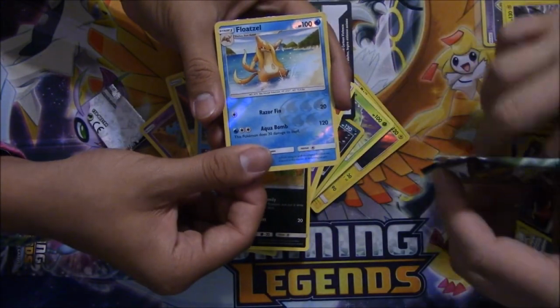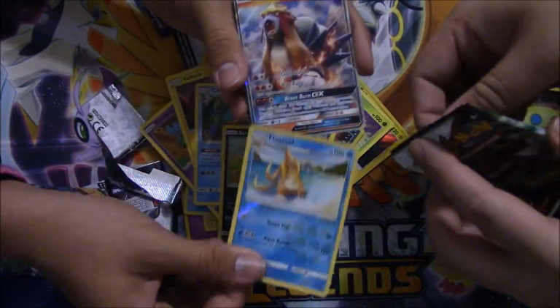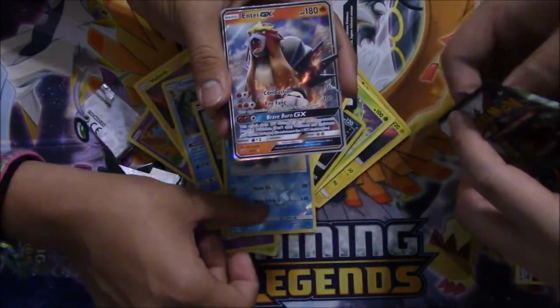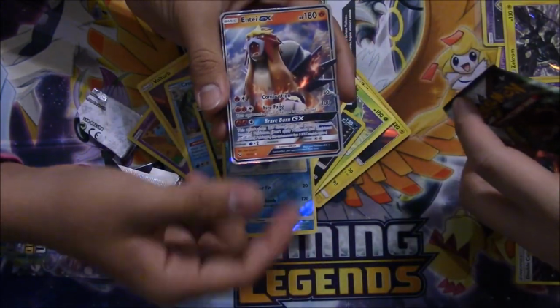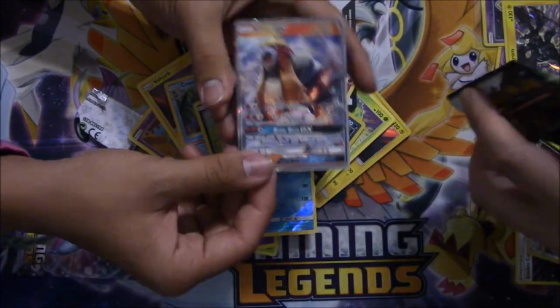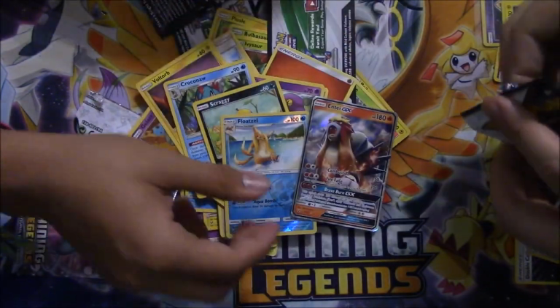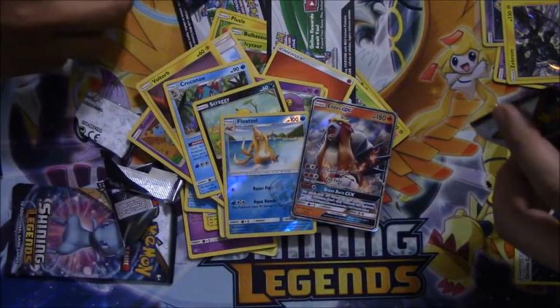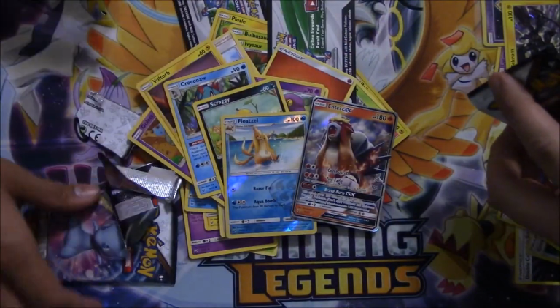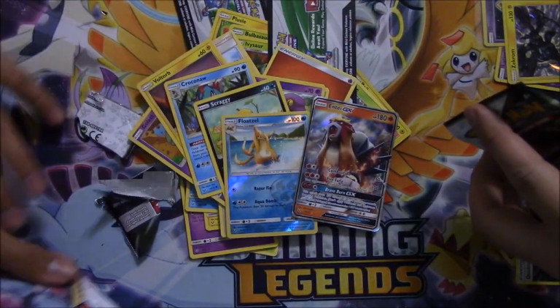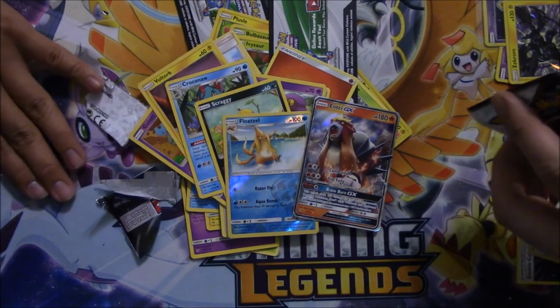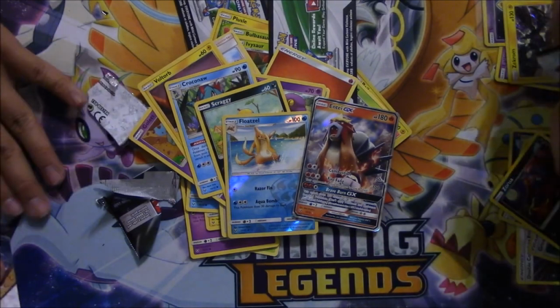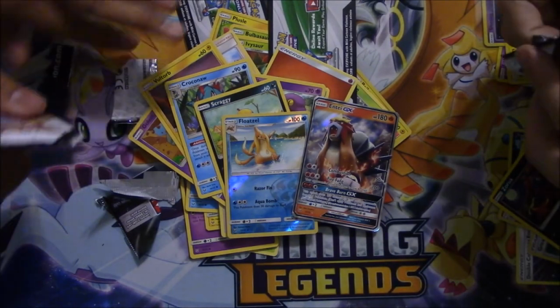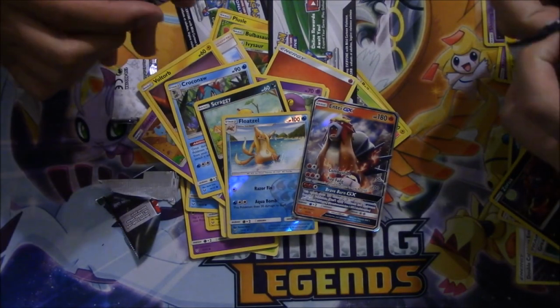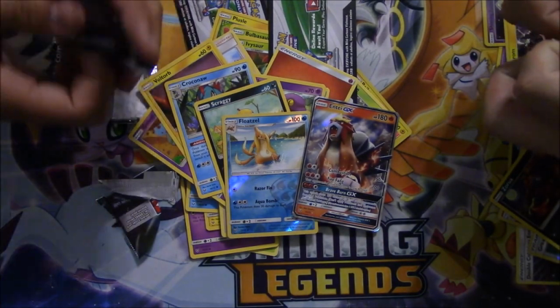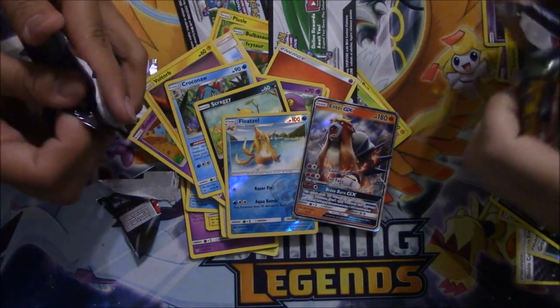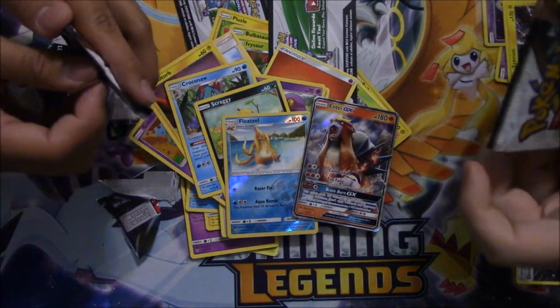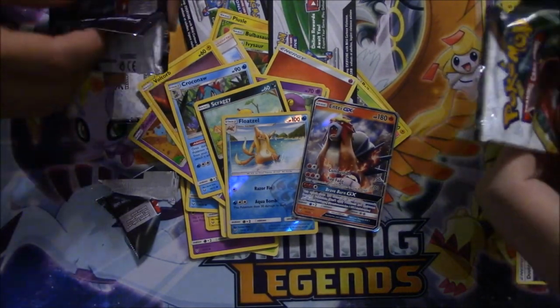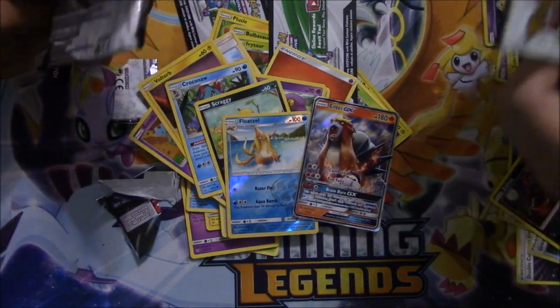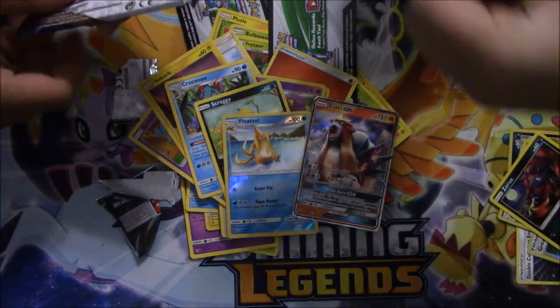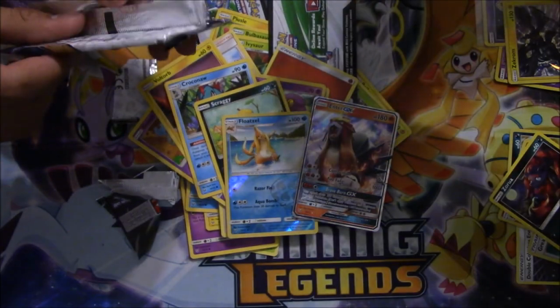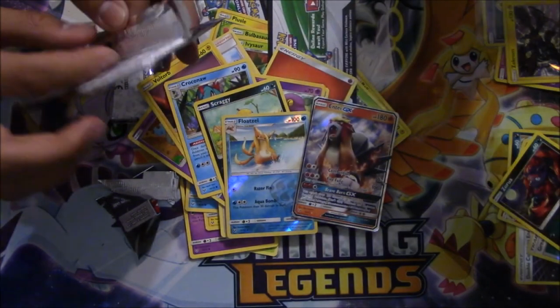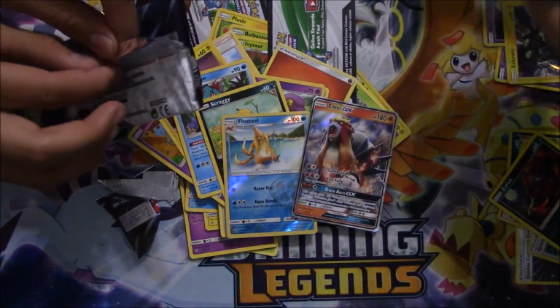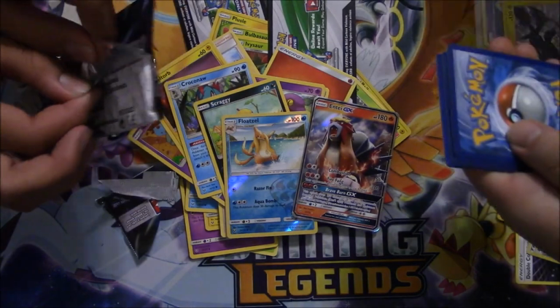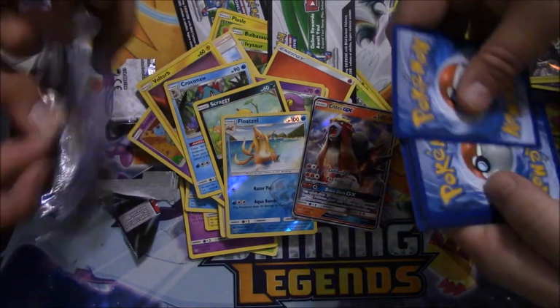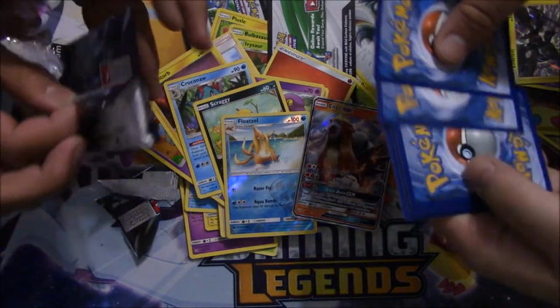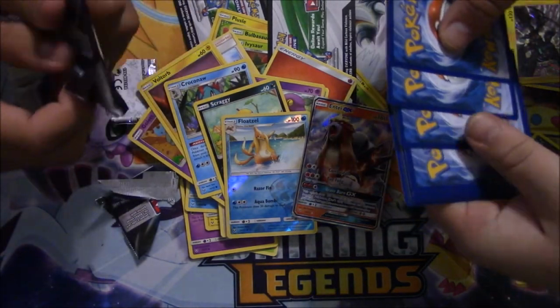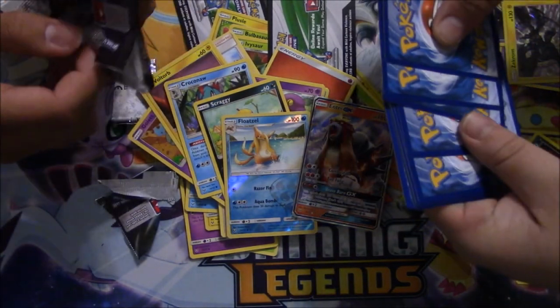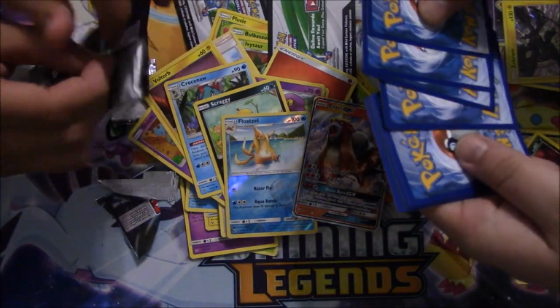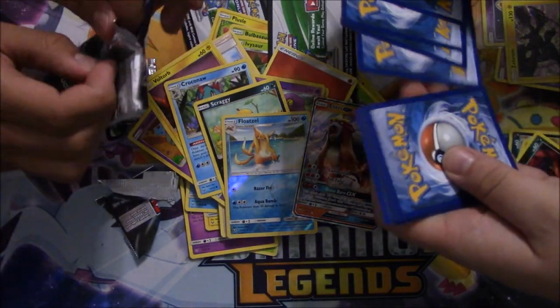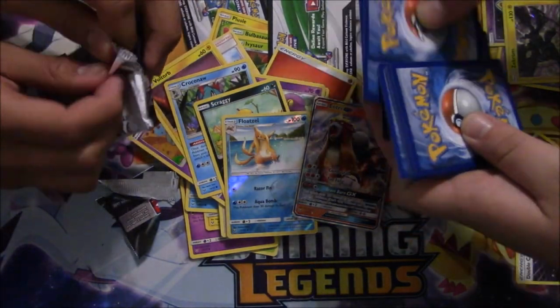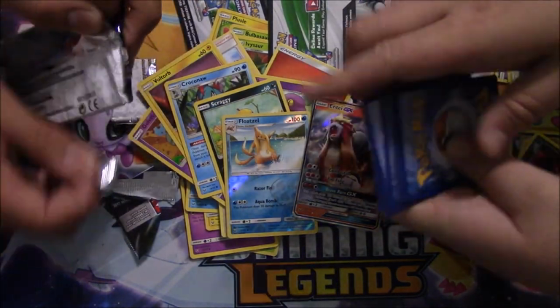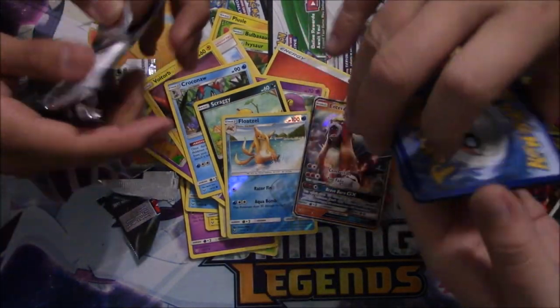A Reverse Holo Floatzel and an Entei. I was just thinking in my head — if we pull another Entei I'm gonna be upset. And look at that, I'm upset now. How many more Enteis are we gonna get? Not a bad card though, I'm not gonna be upset.